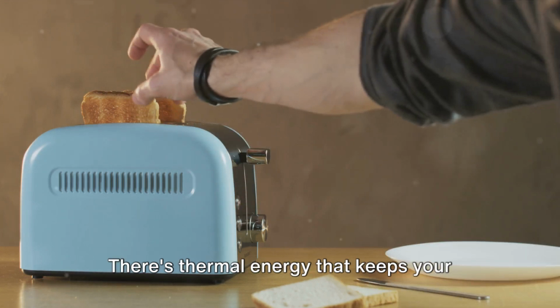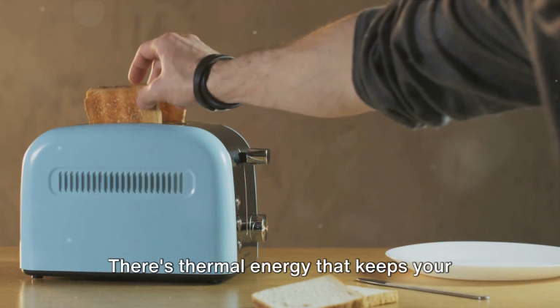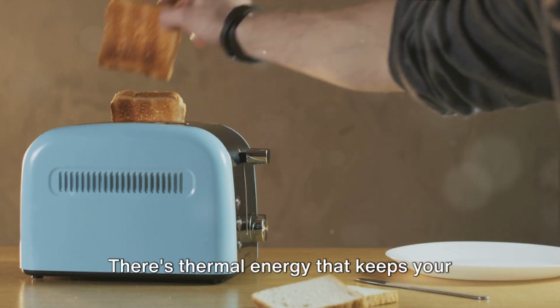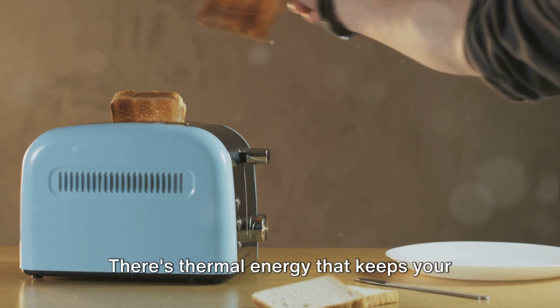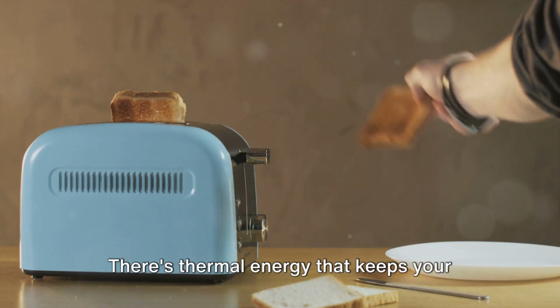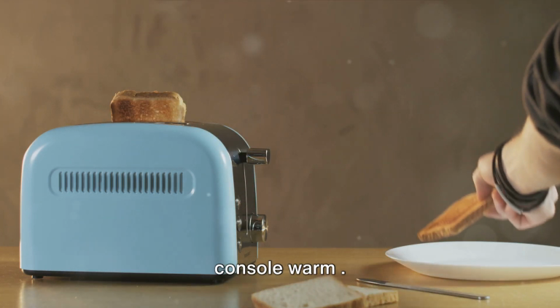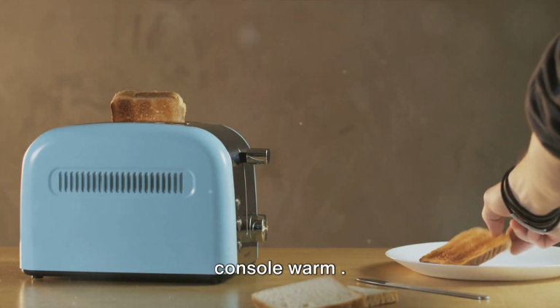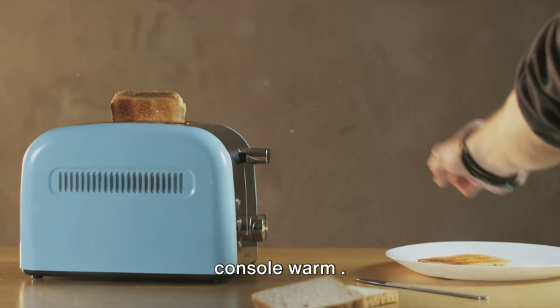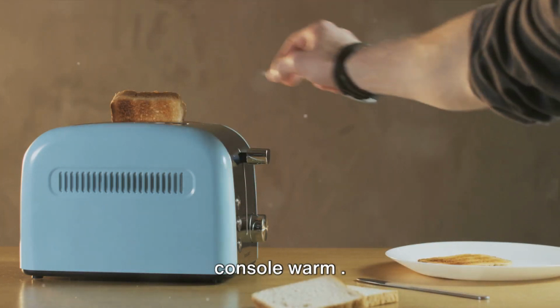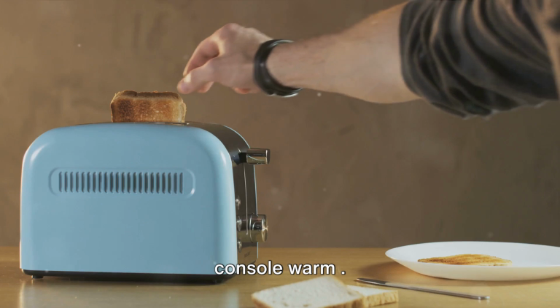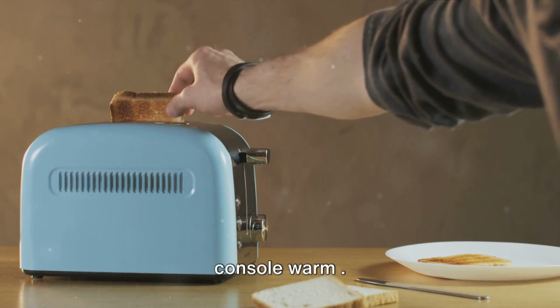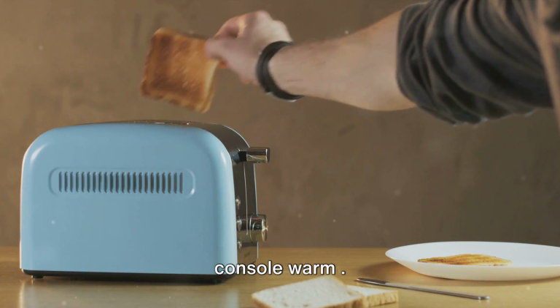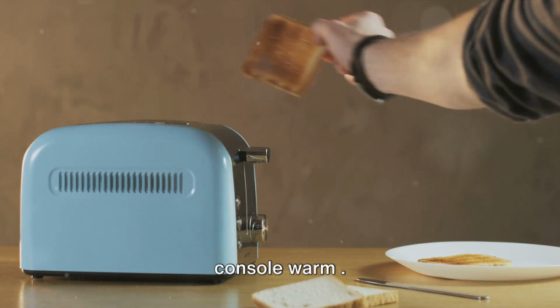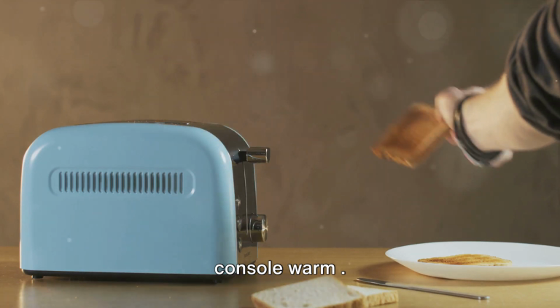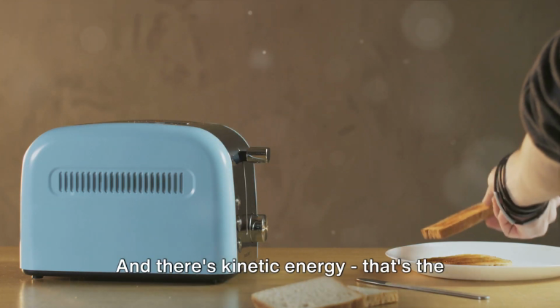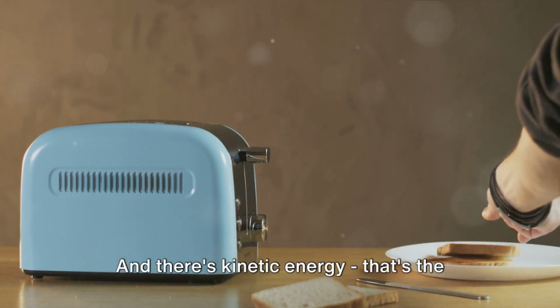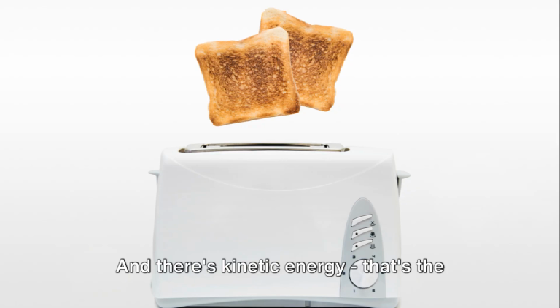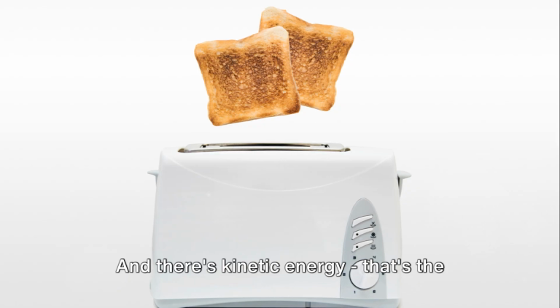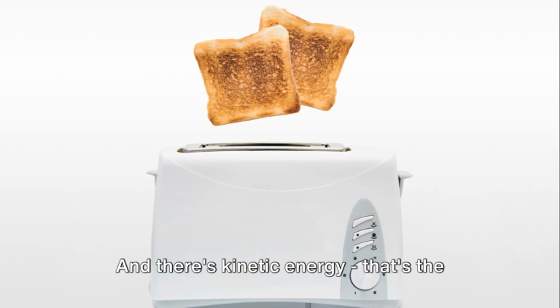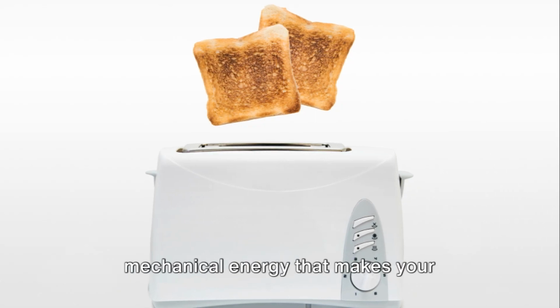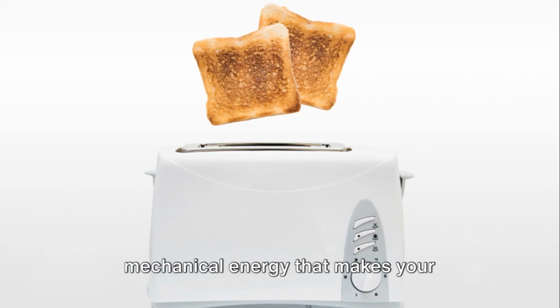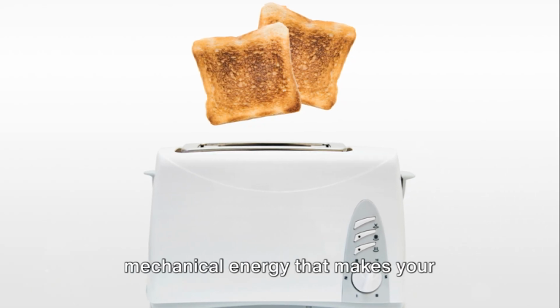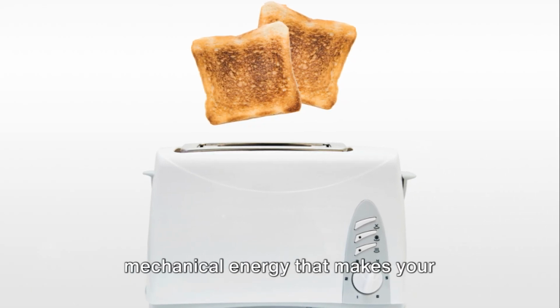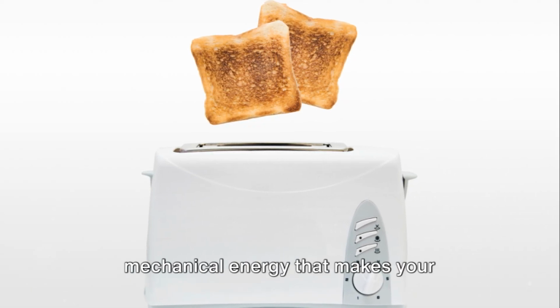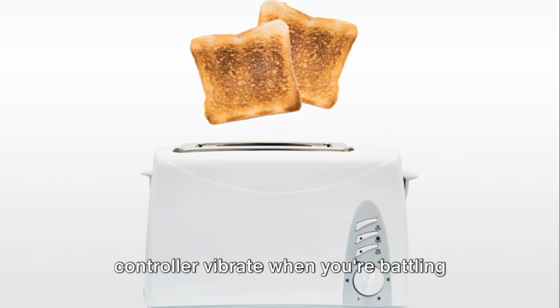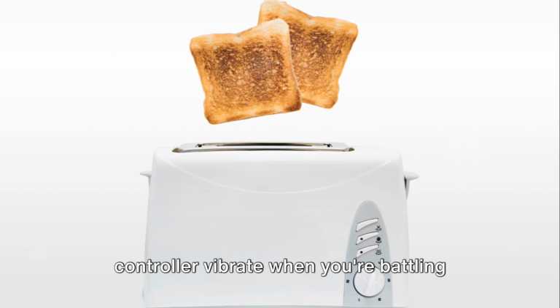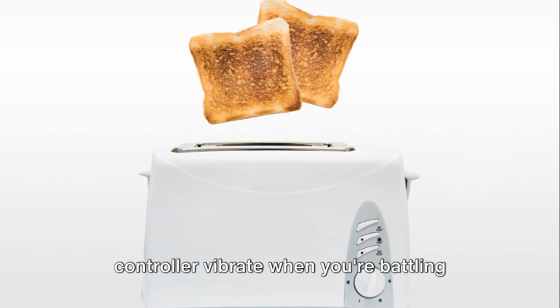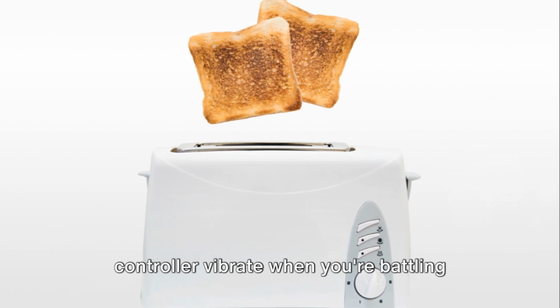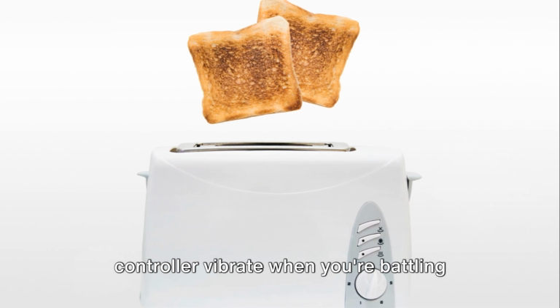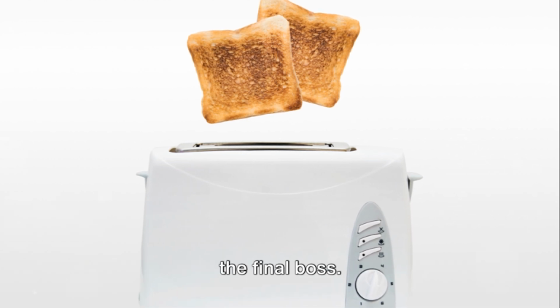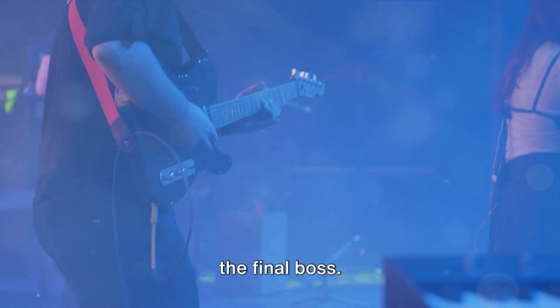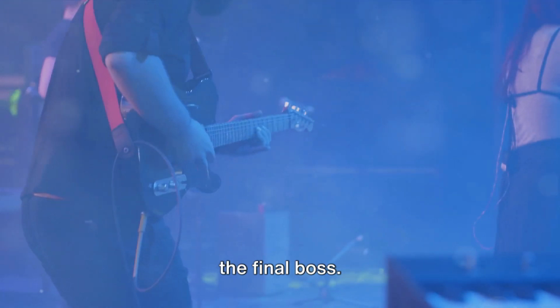There's thermal energy that keeps your console warm, but not too warm, hopefully. And there's kinetic energy — that's the mechanical energy that makes your controller vibrate when you're battling the final boss.